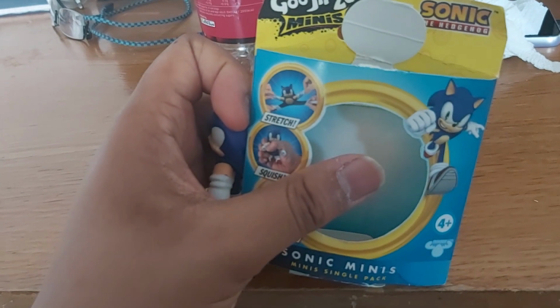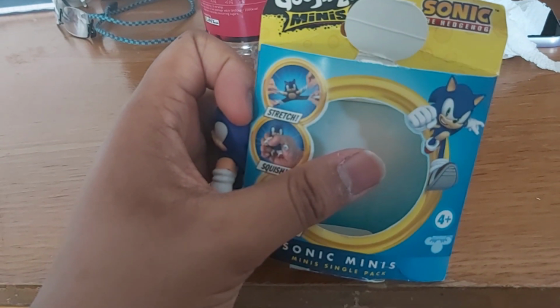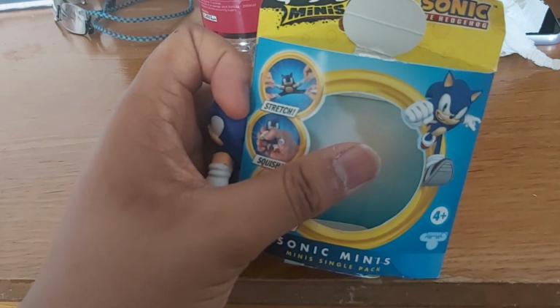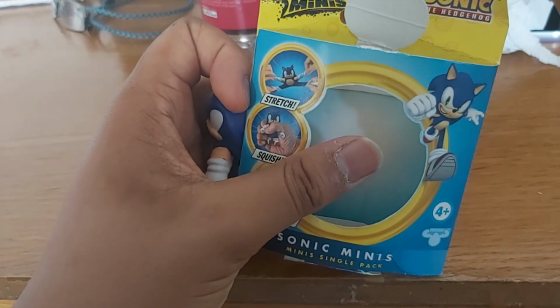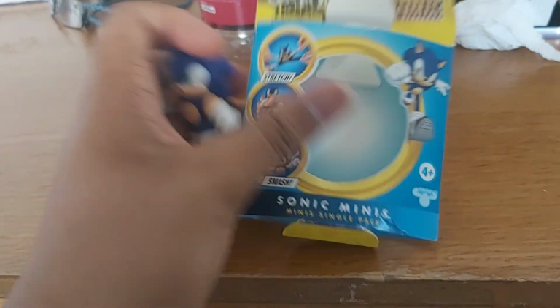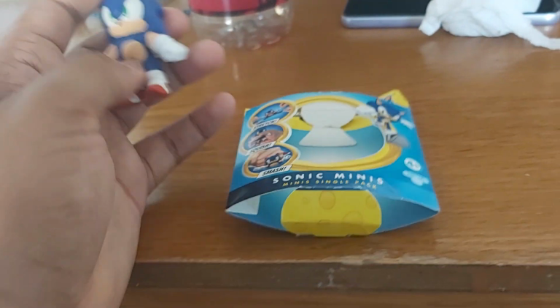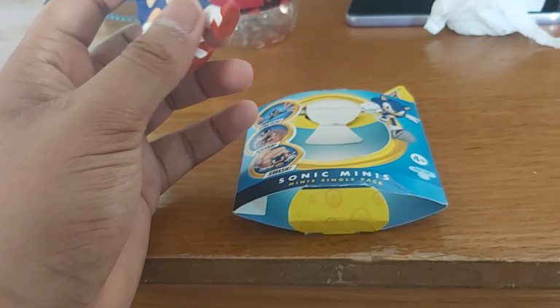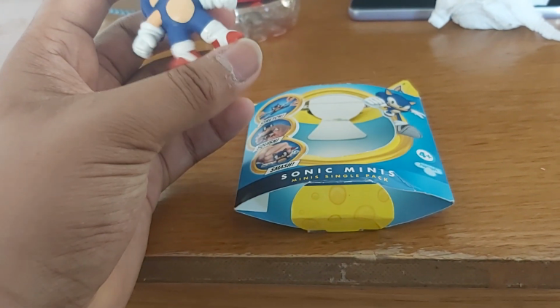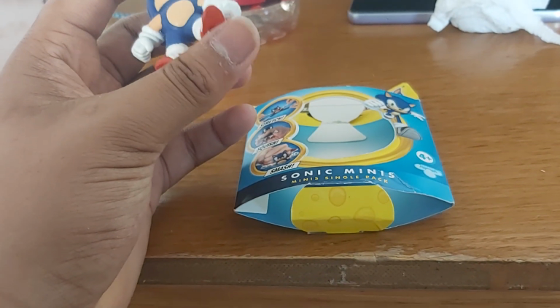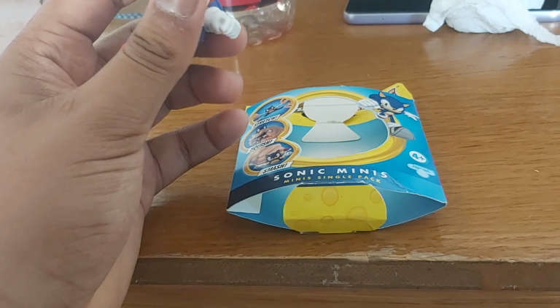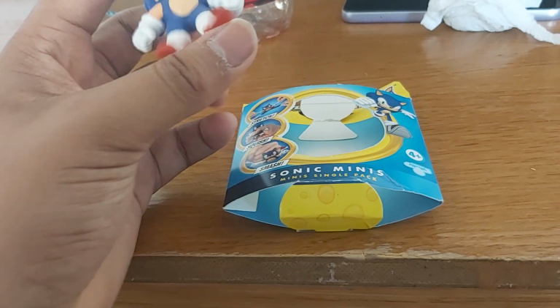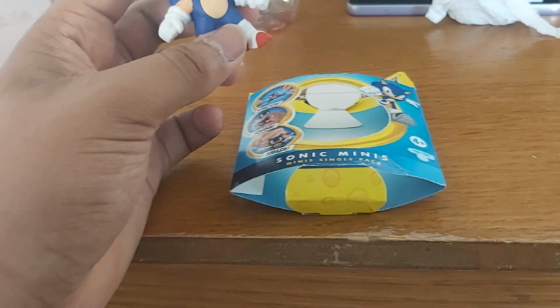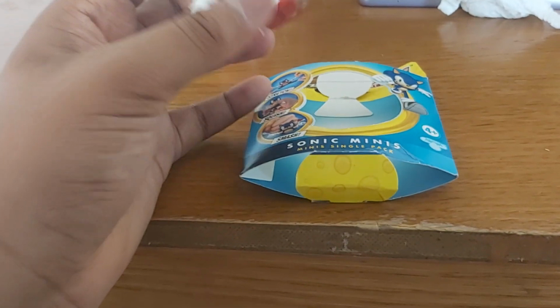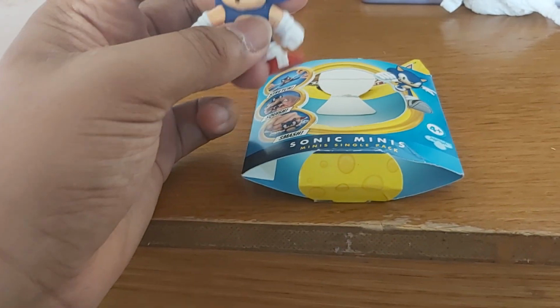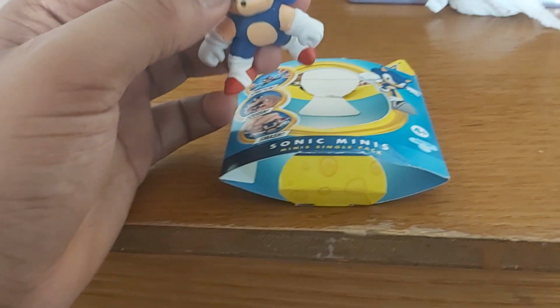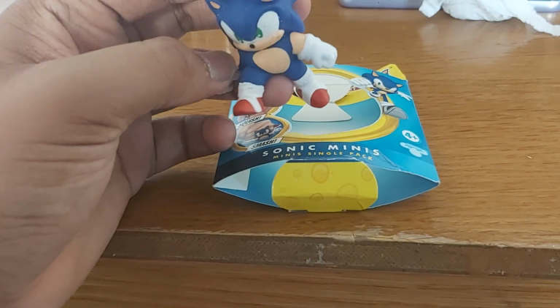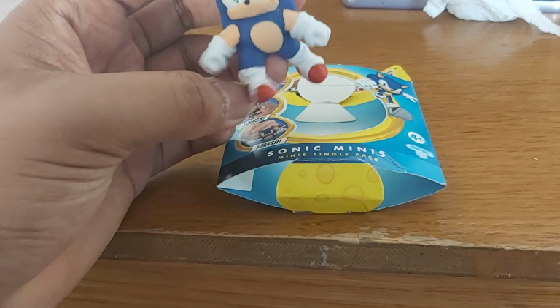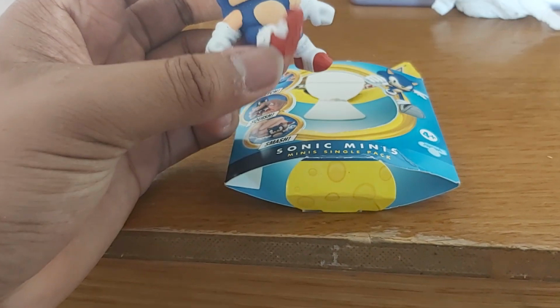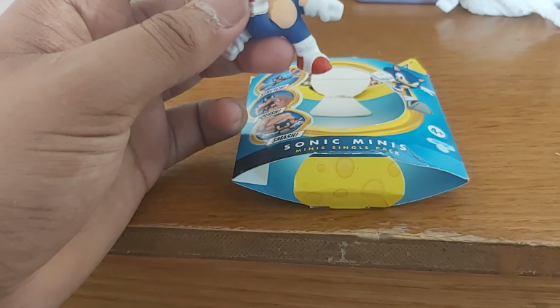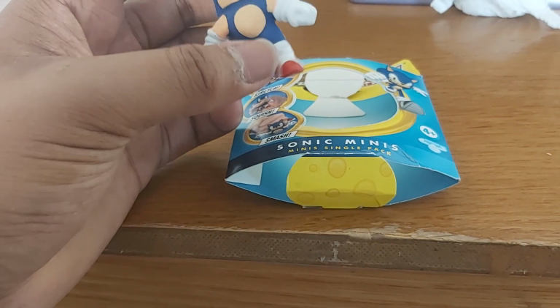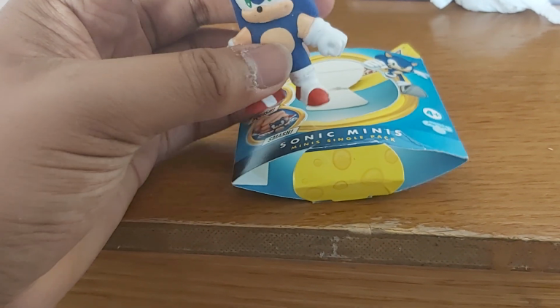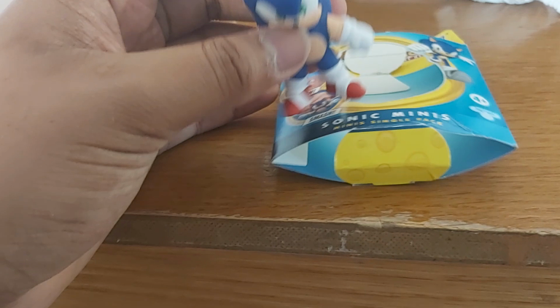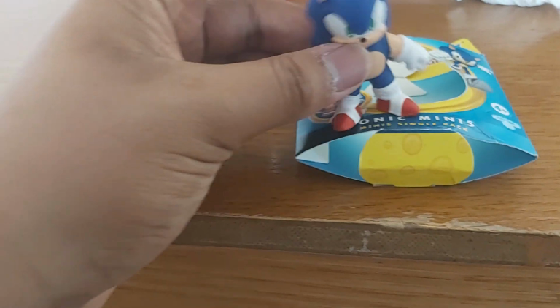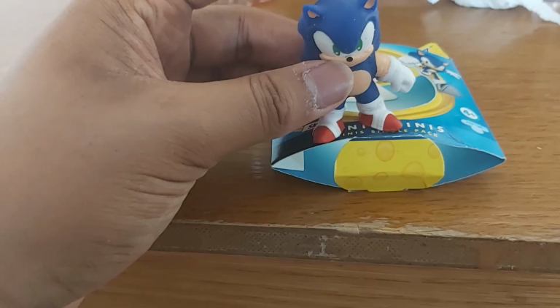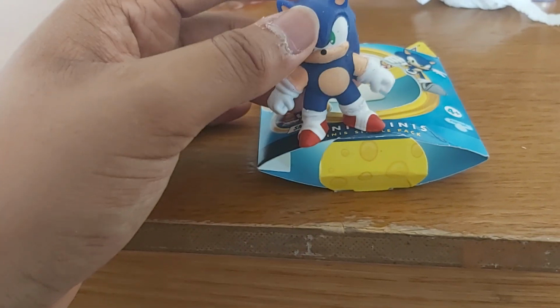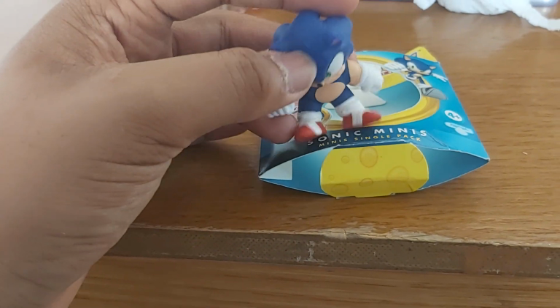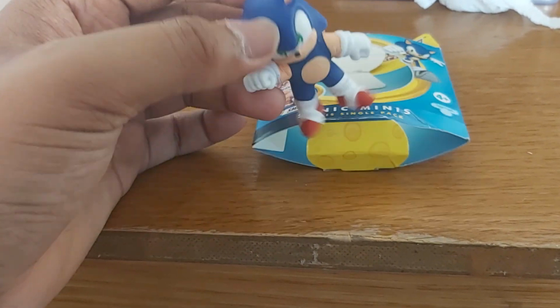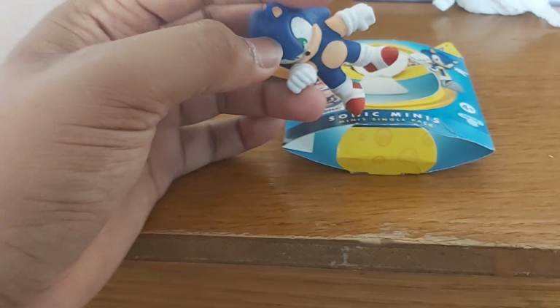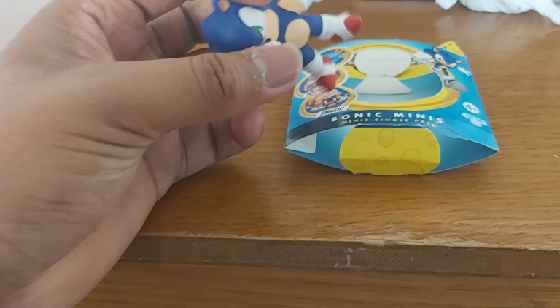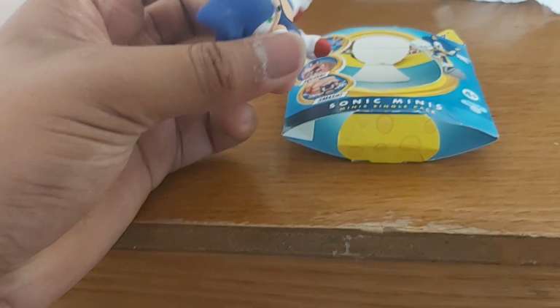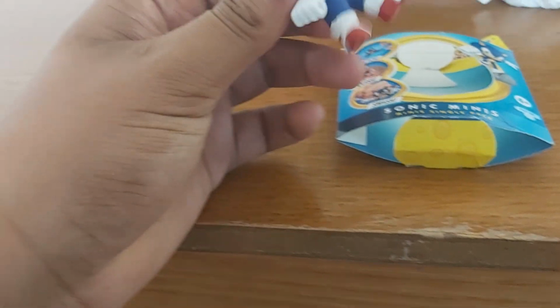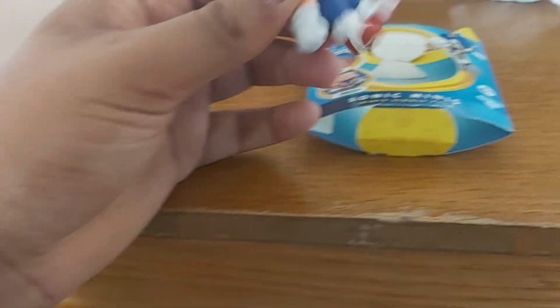Heroes of Goo Jitsu Minis Sonic the Hedgehog official collab — that should wrap up my review for the first one I got. See you guys next time, see you guys in the next video, Sonic style!